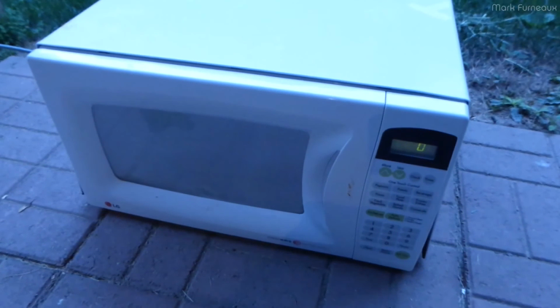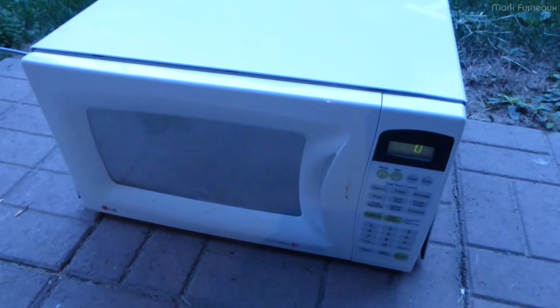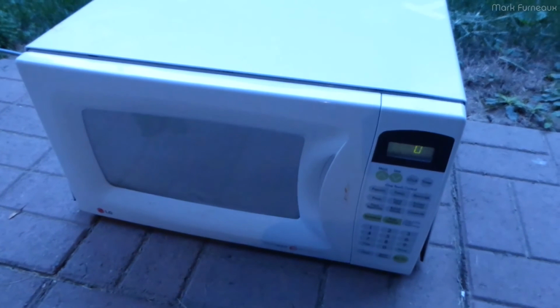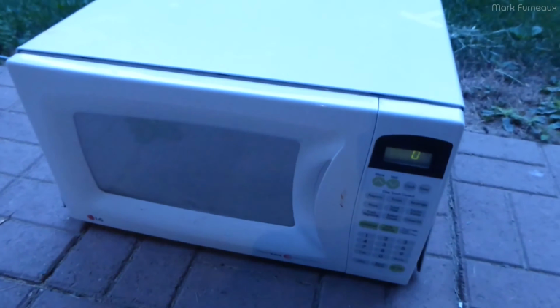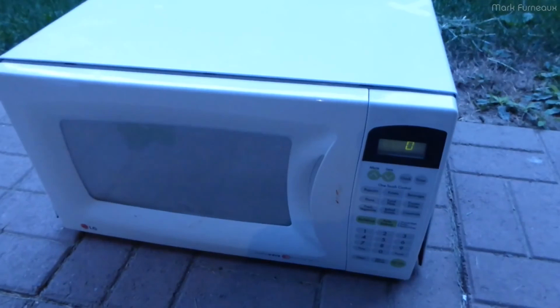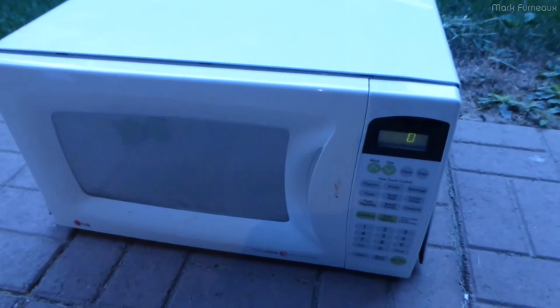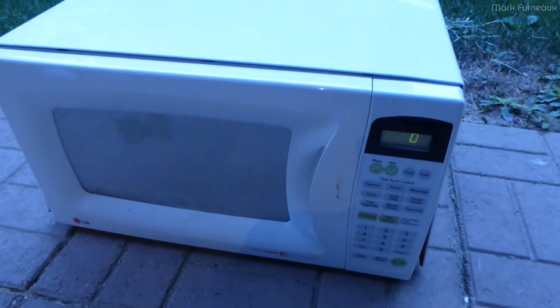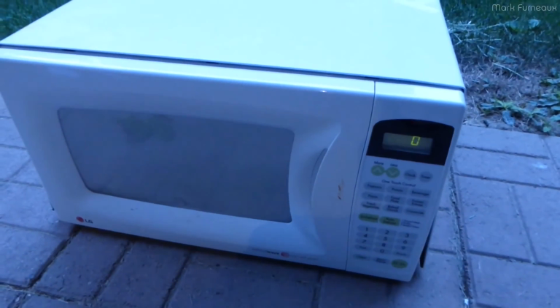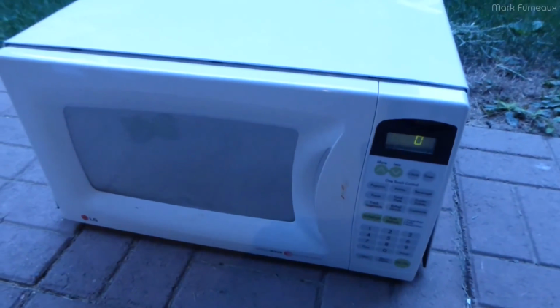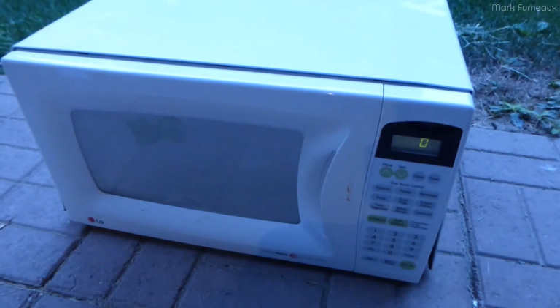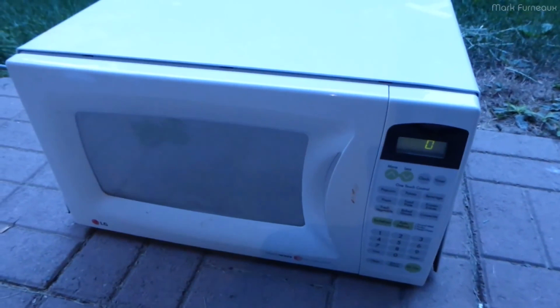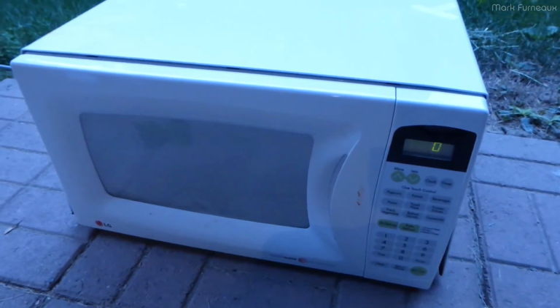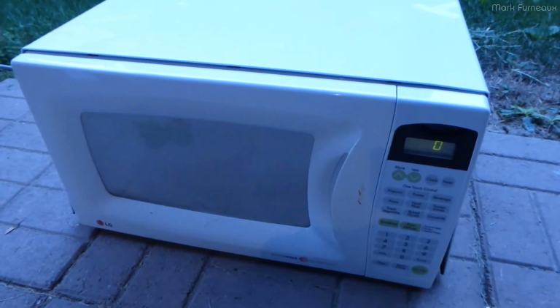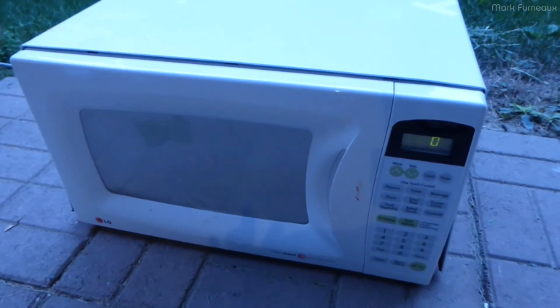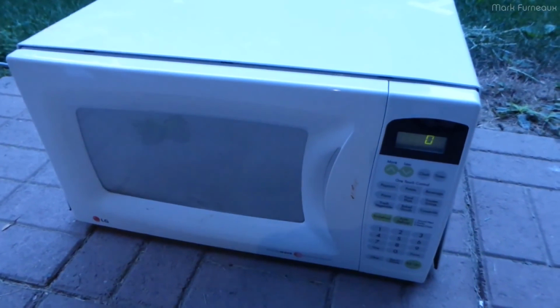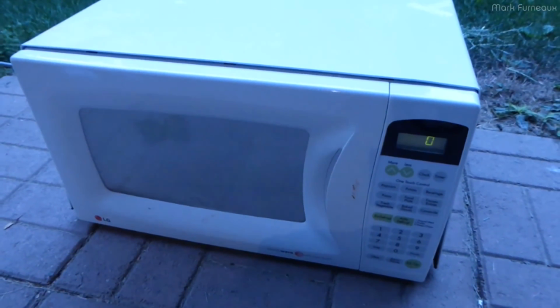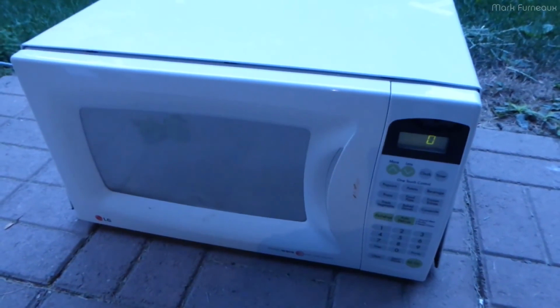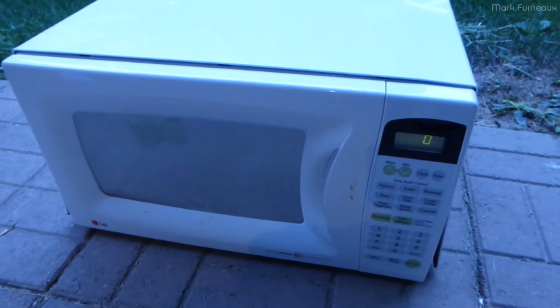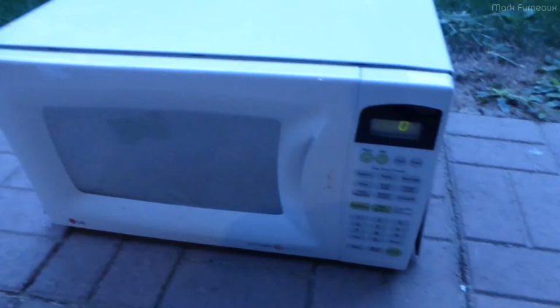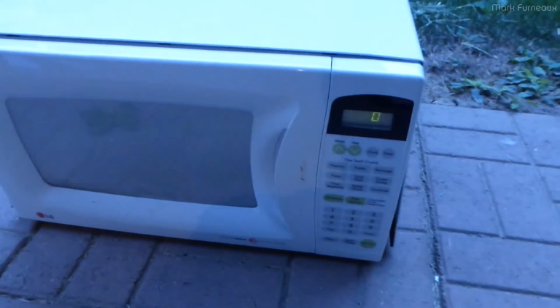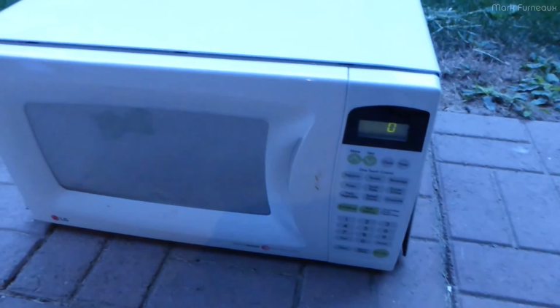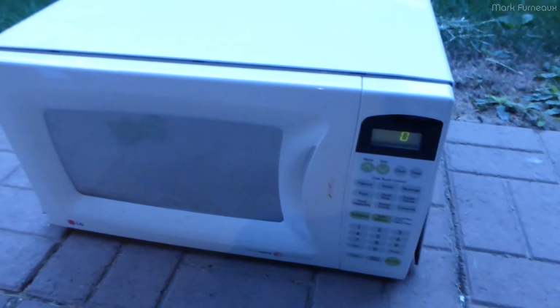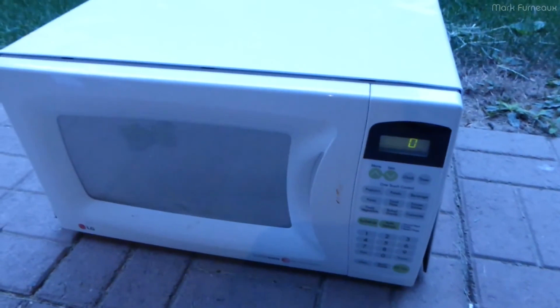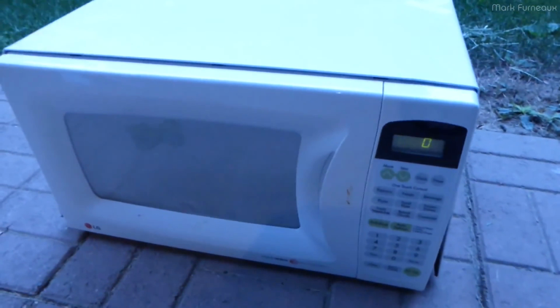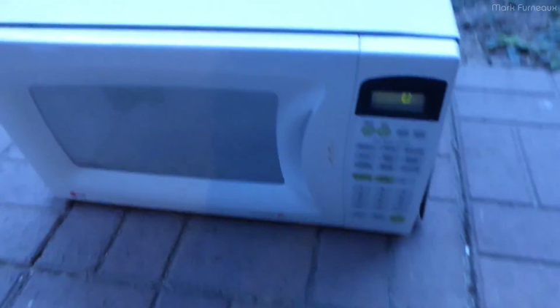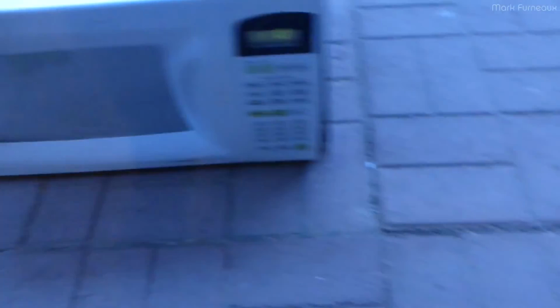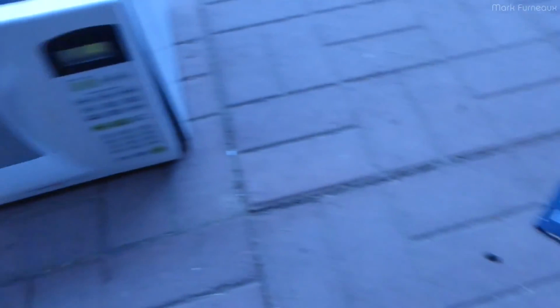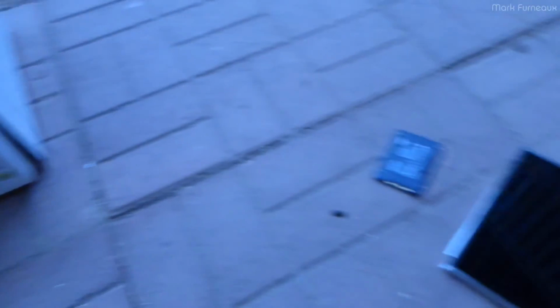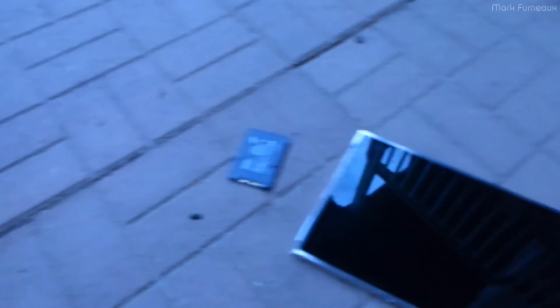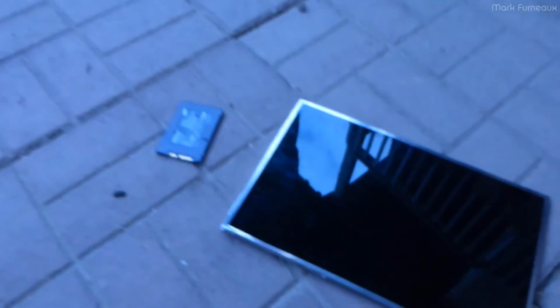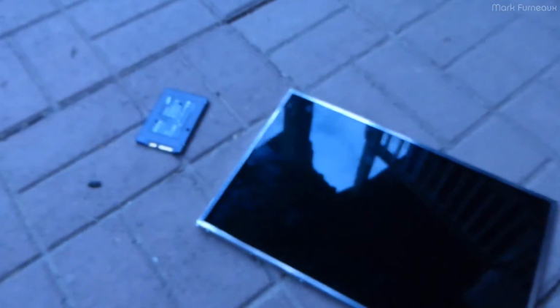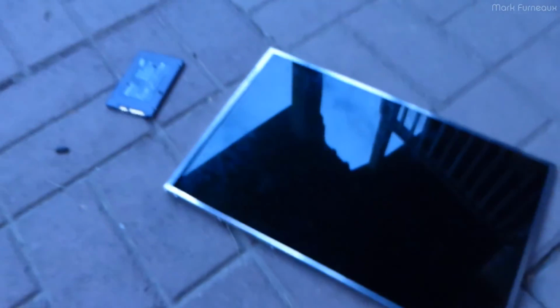Howdy folks! I've got this microwave that I've got at end of life, but it still works for the time being. And I've also got a whole bunch of electronic stuff that I've got to fry, so I thought, why not put it in the microwave?